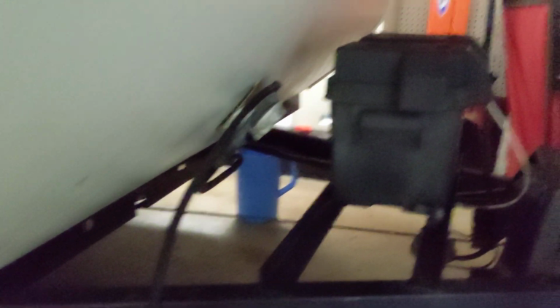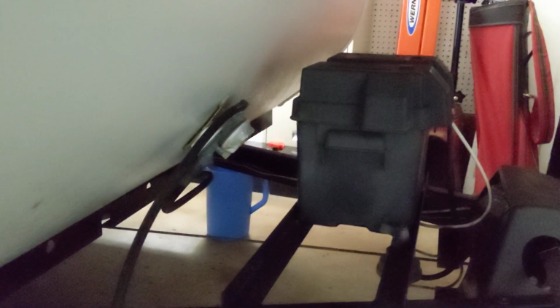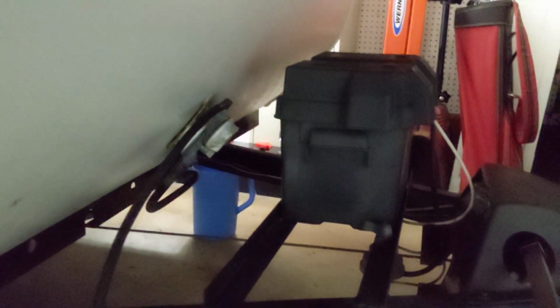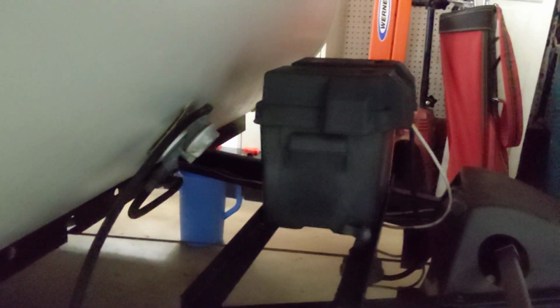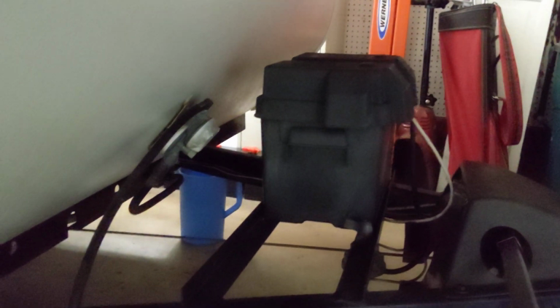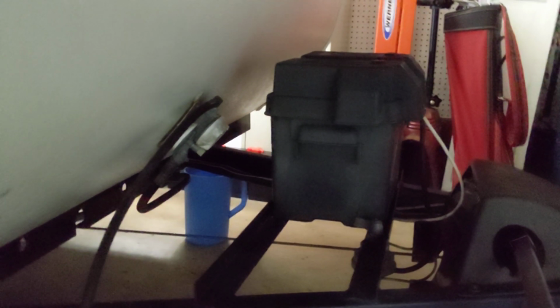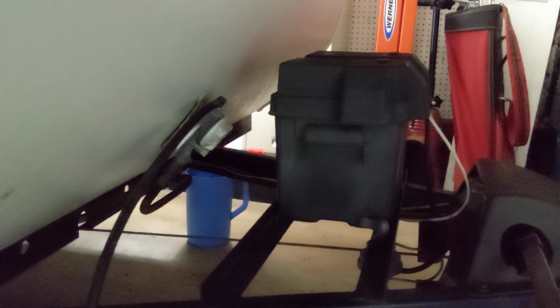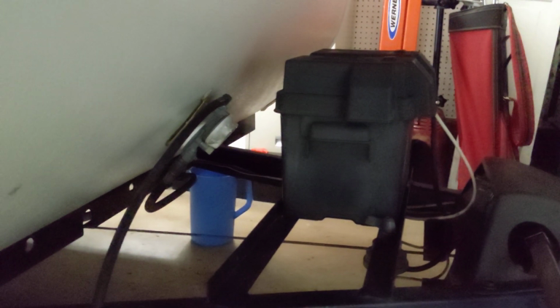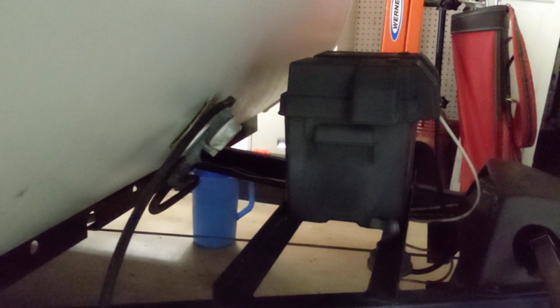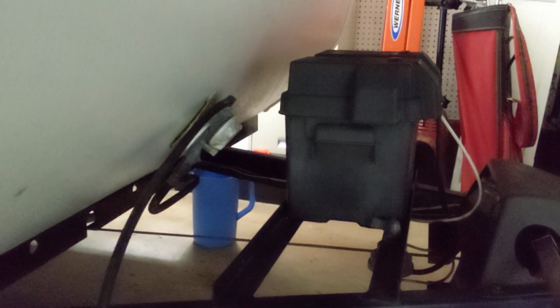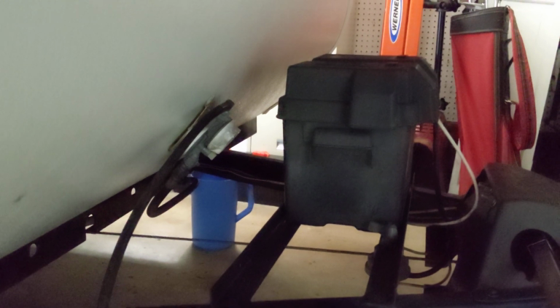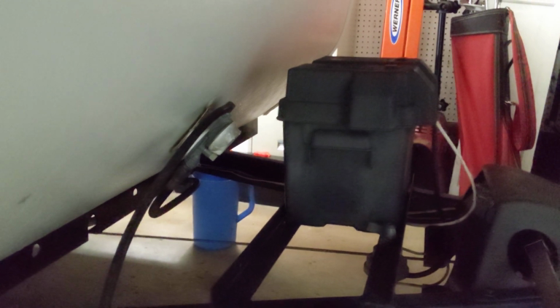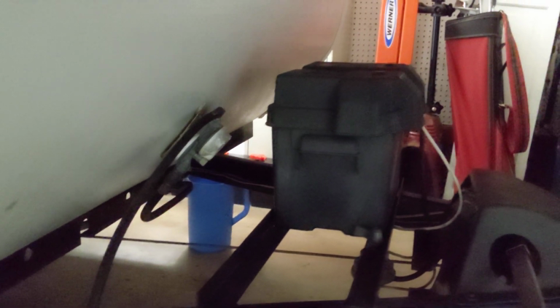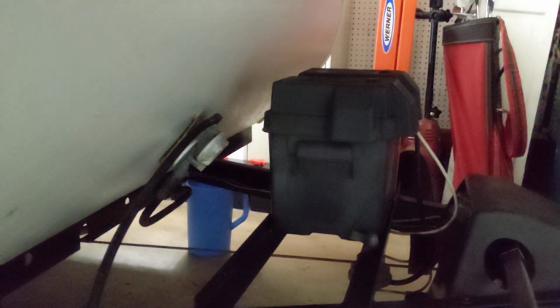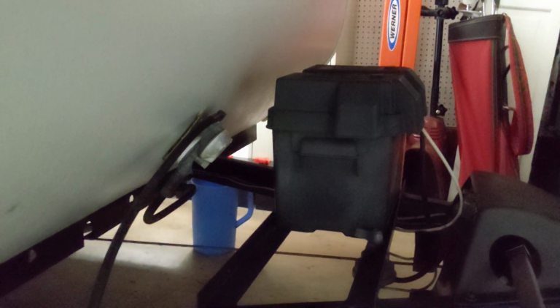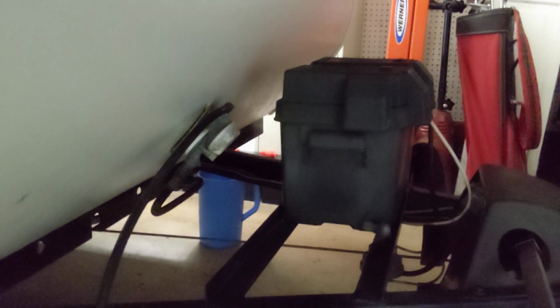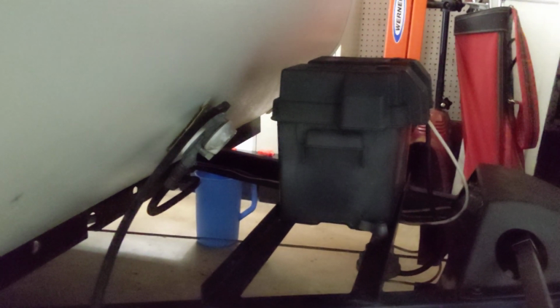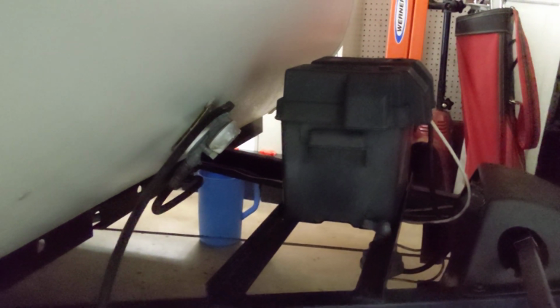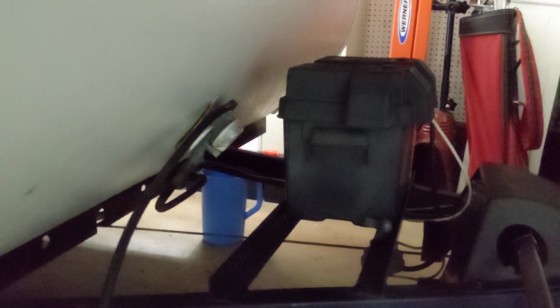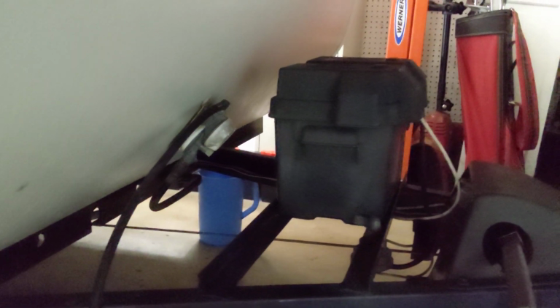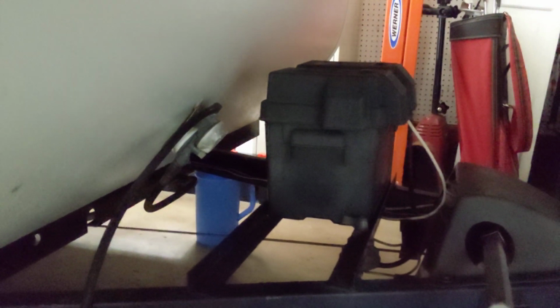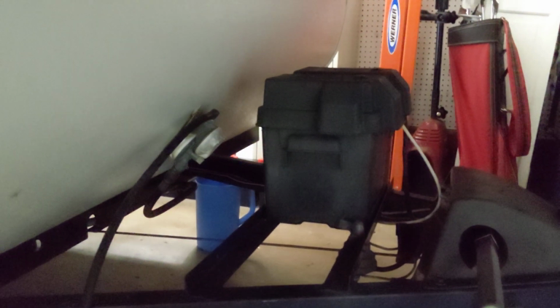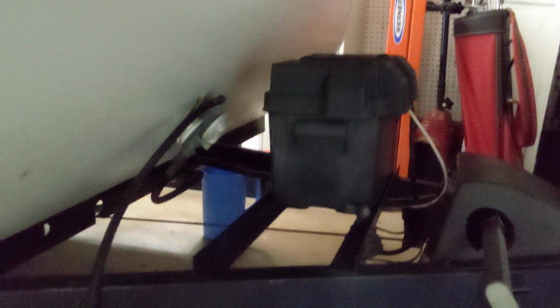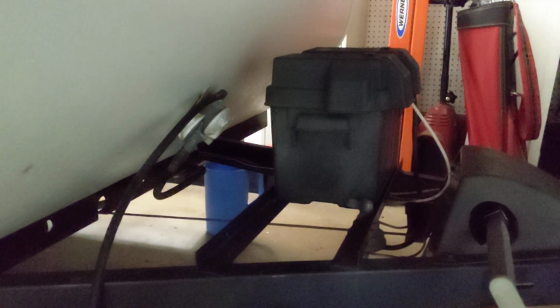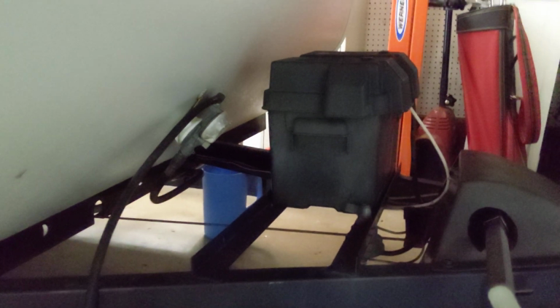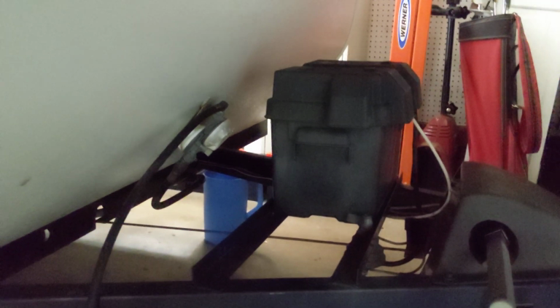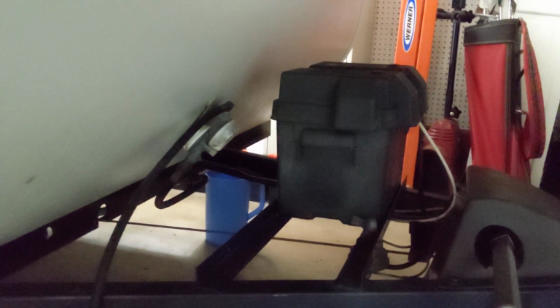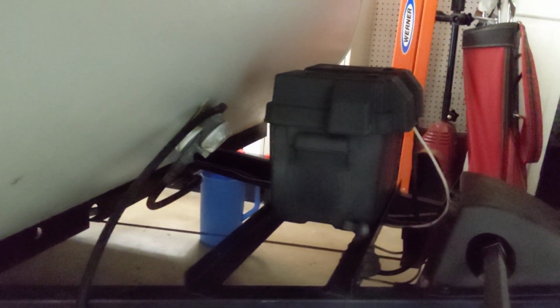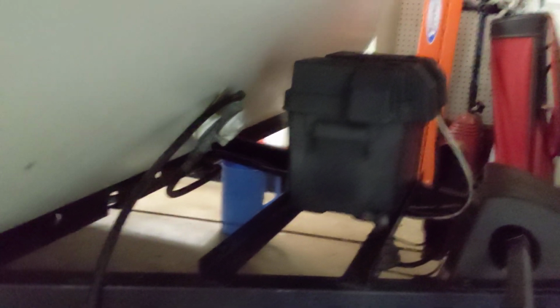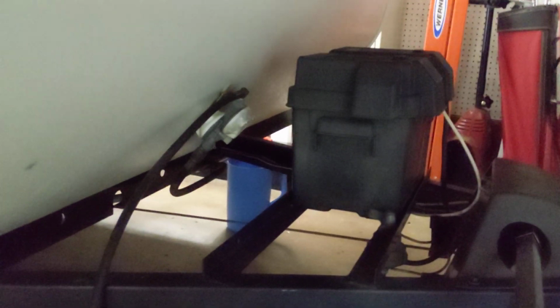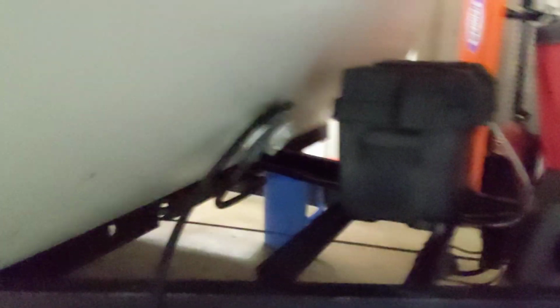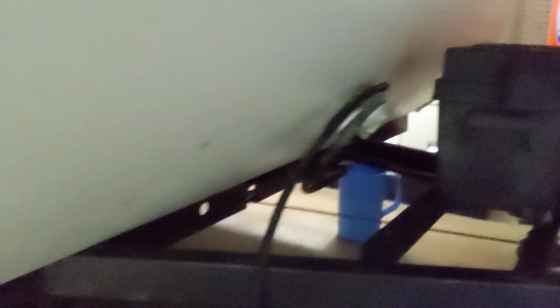That right there is a 12-volt battery that the camper has, and the battery can charge very slowly if you're driving down the road and you have the trailer hooked up to the tow vehicle.